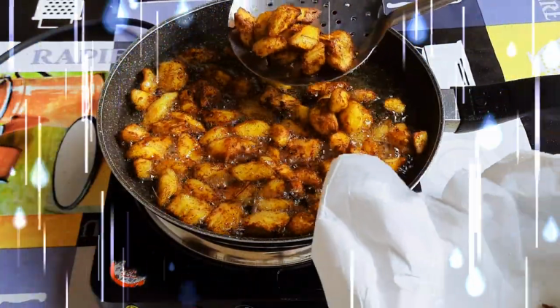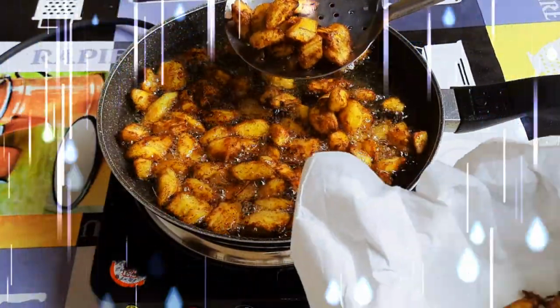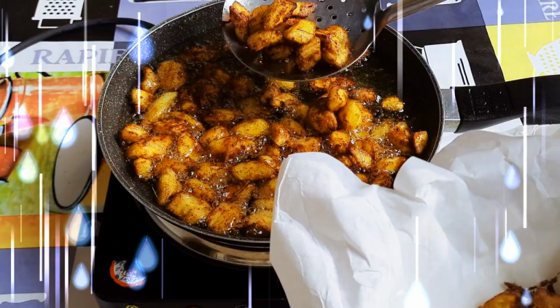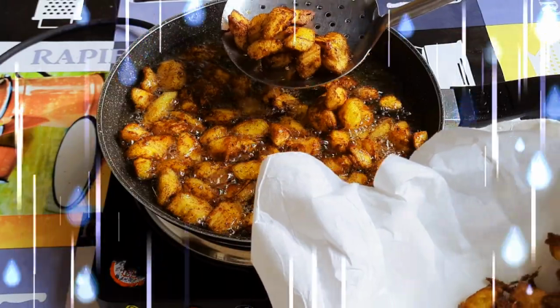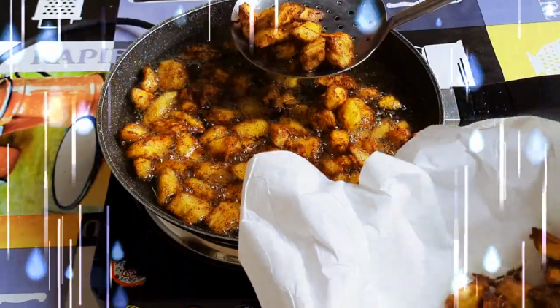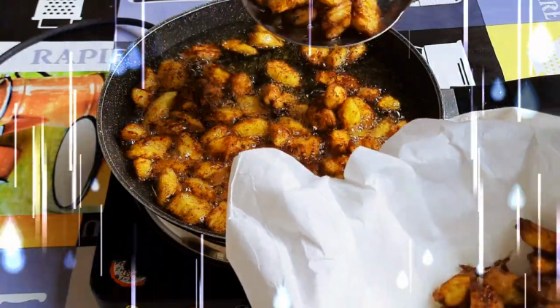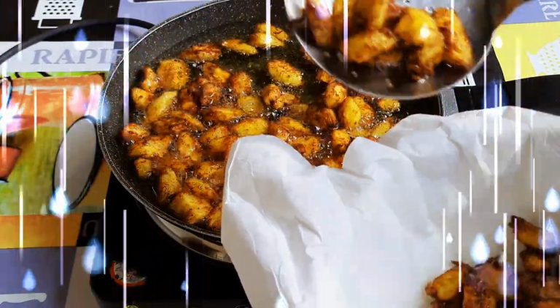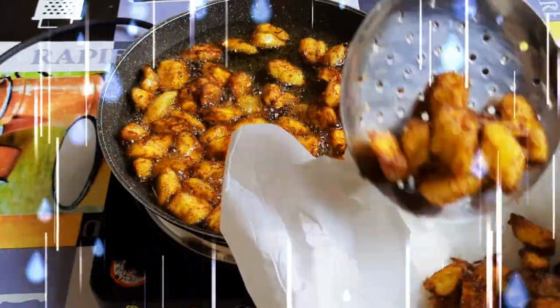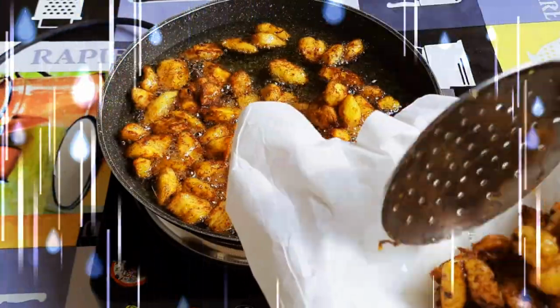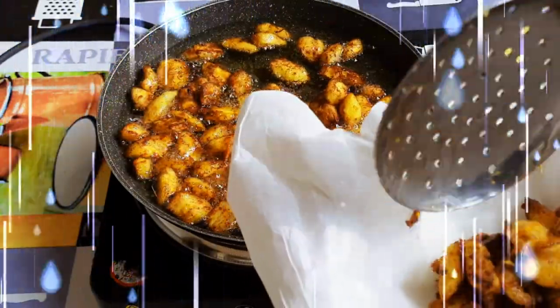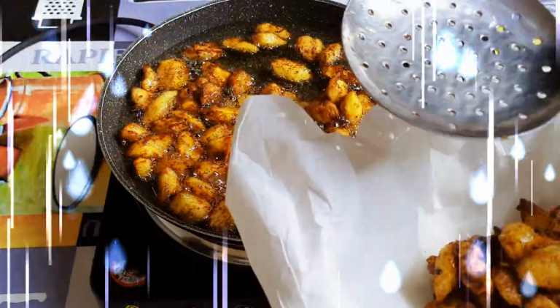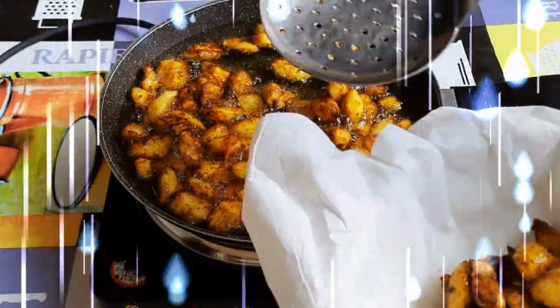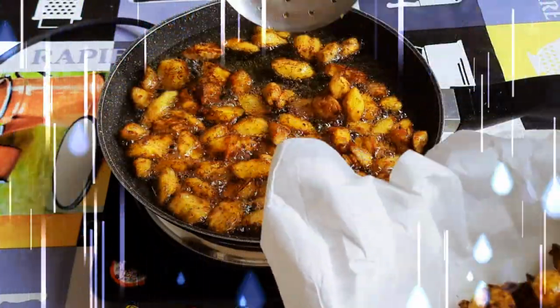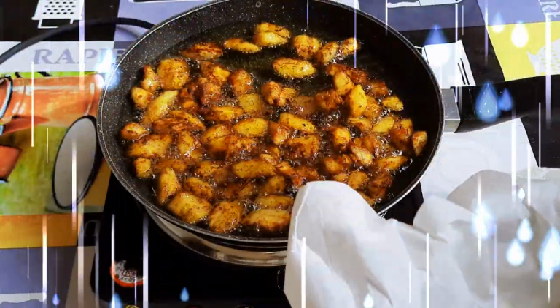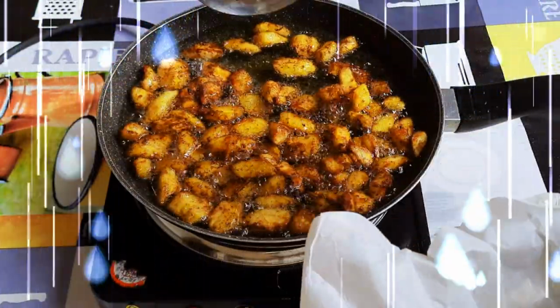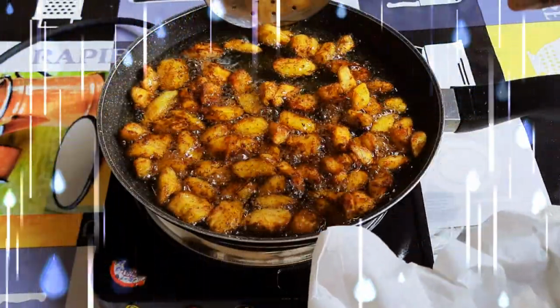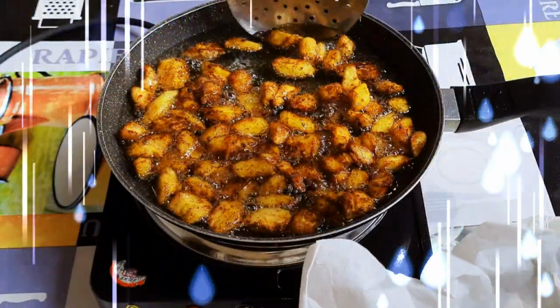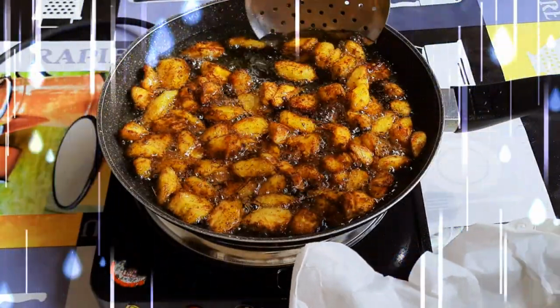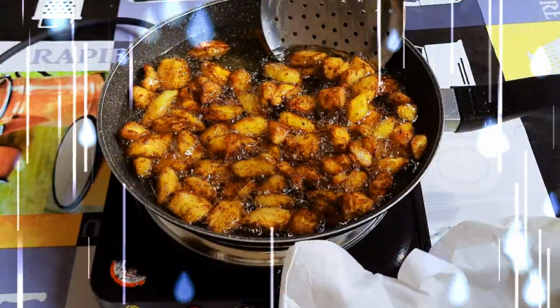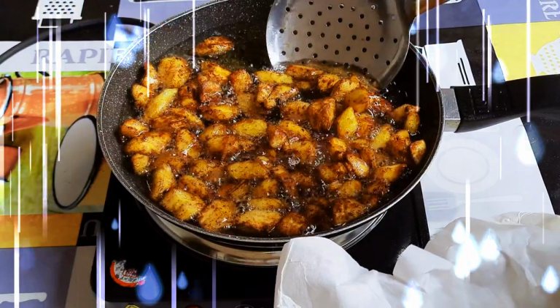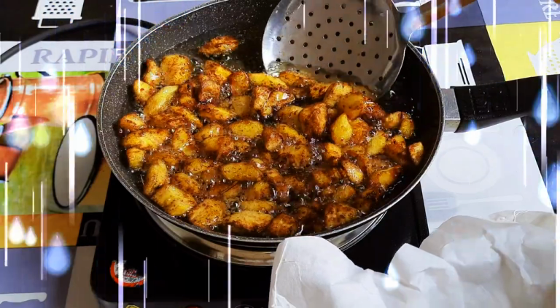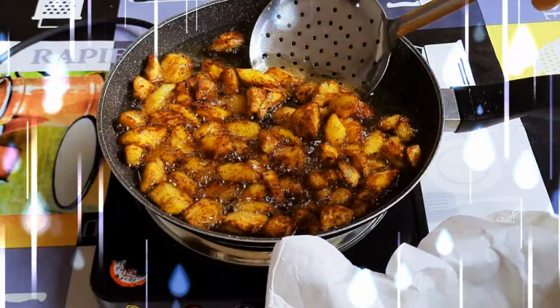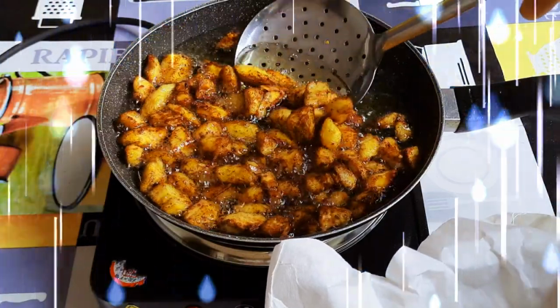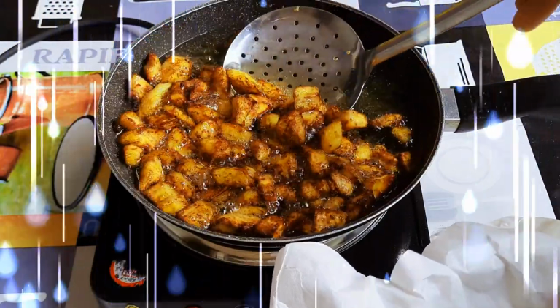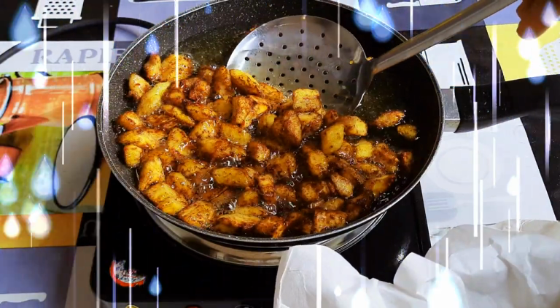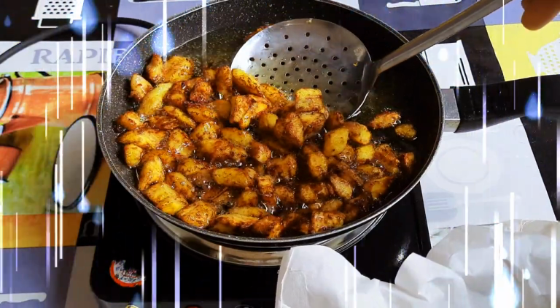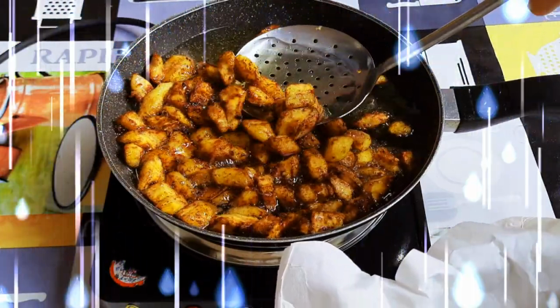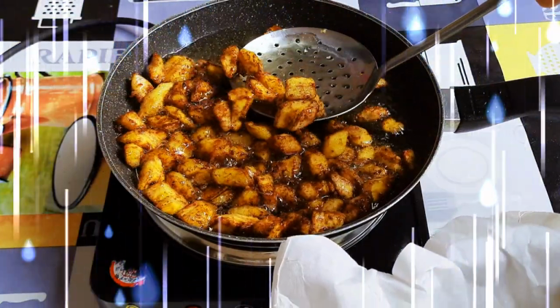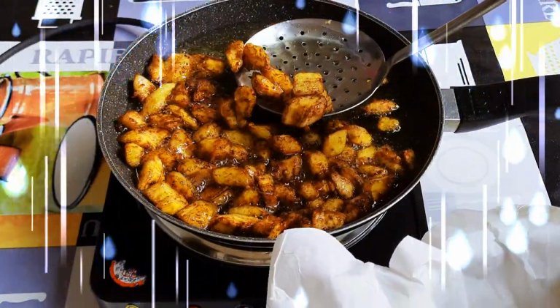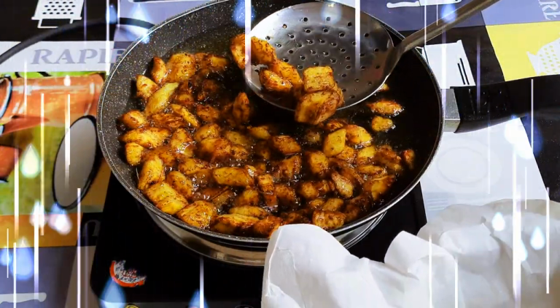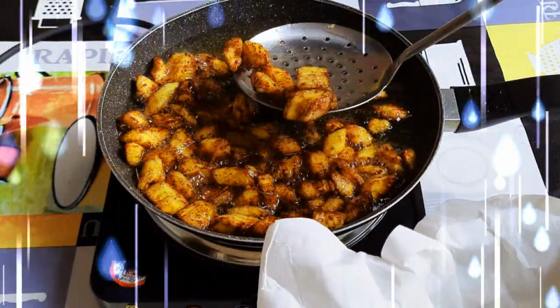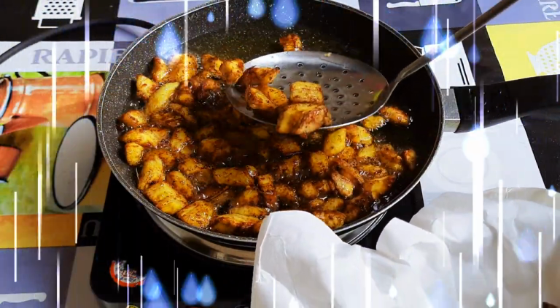It is also known as the Kalawele. This is hot and spicy, so if you don't like spicy food, this is not for you. Without wasting time, let's just get started.